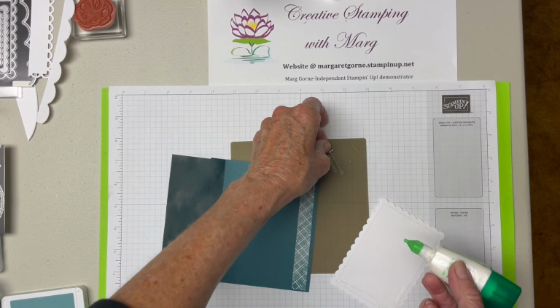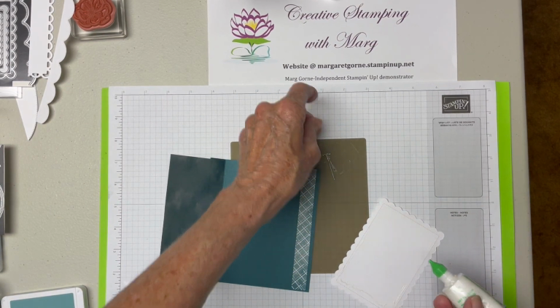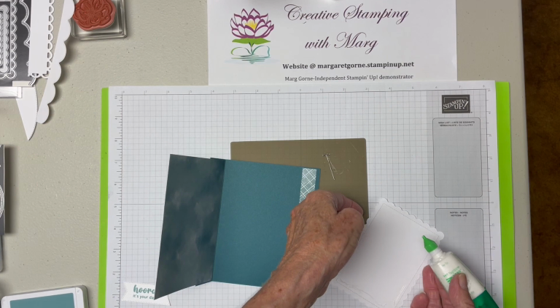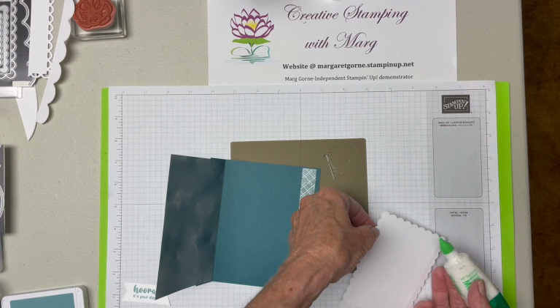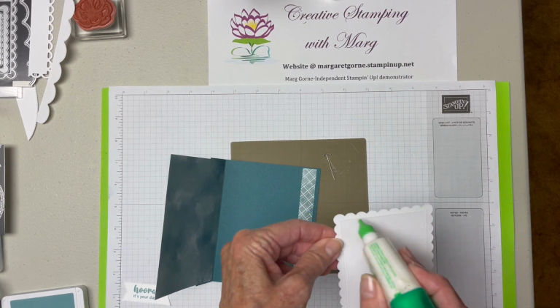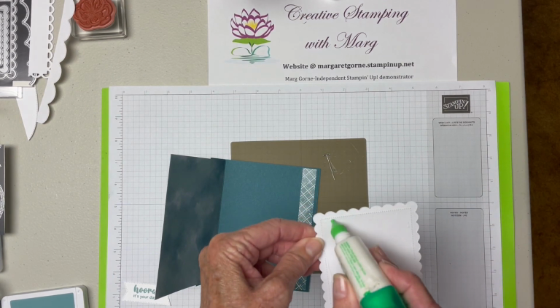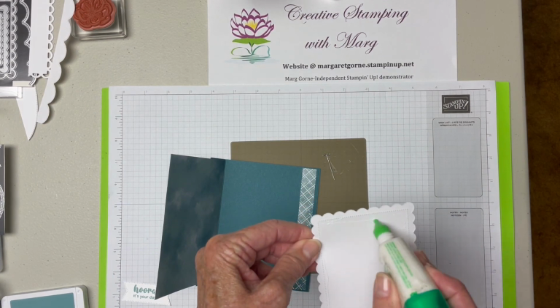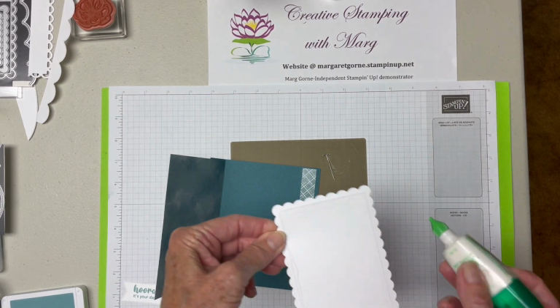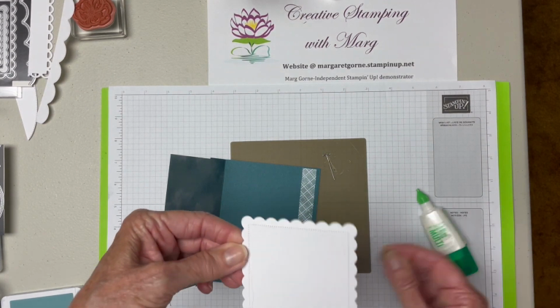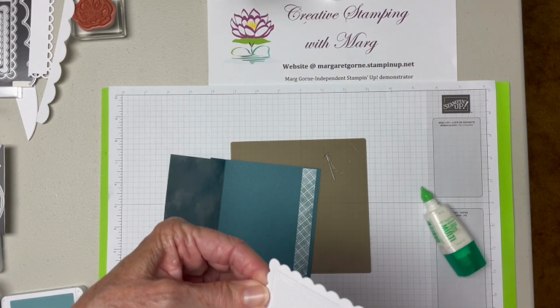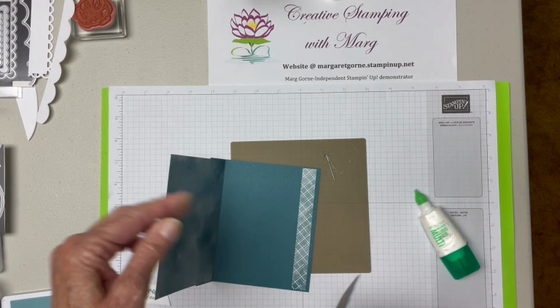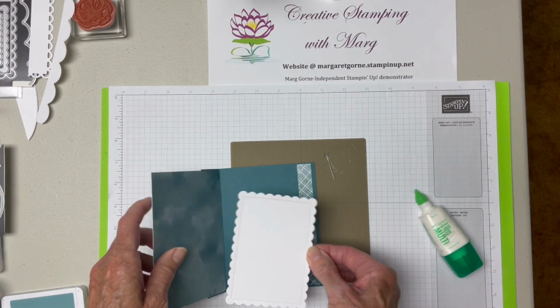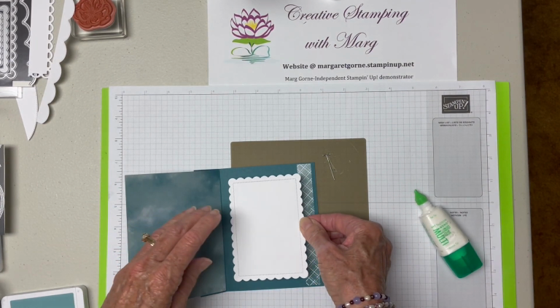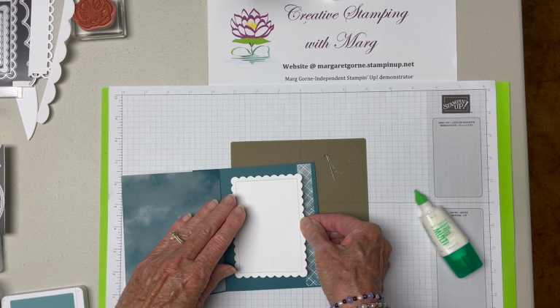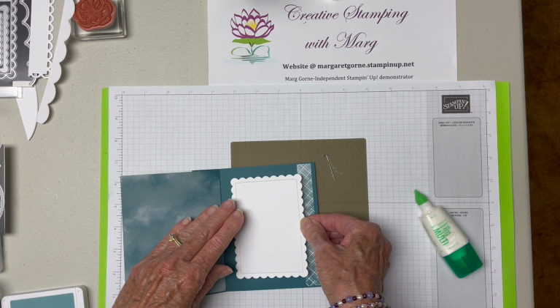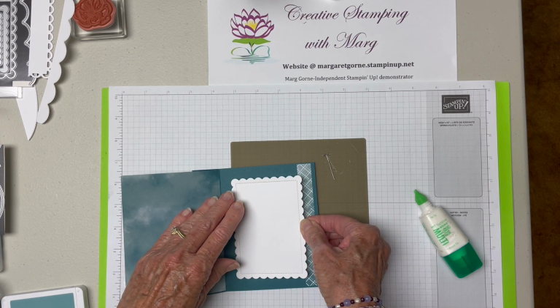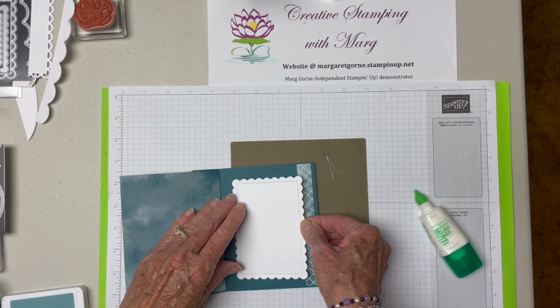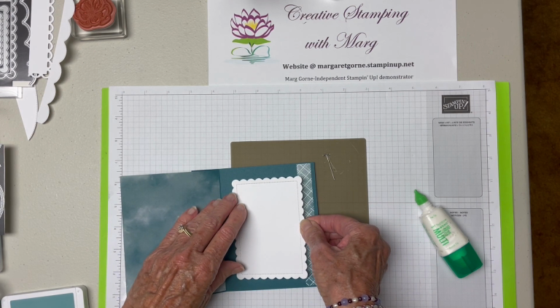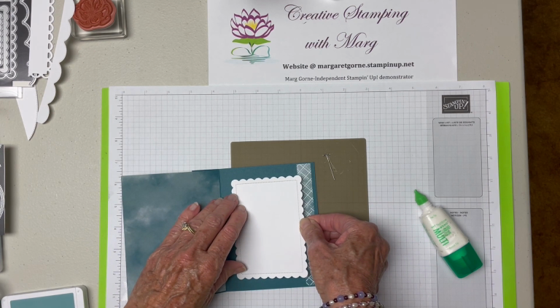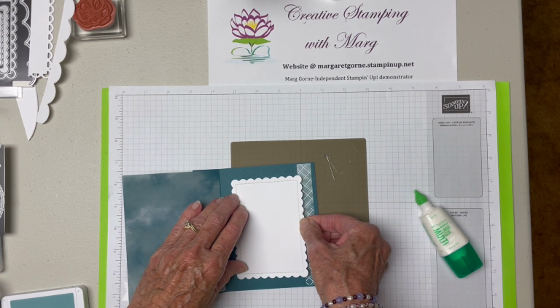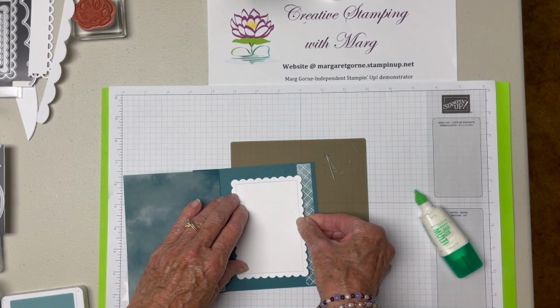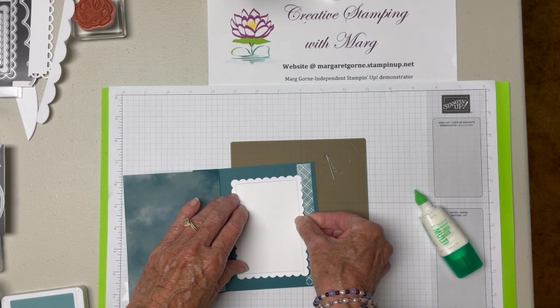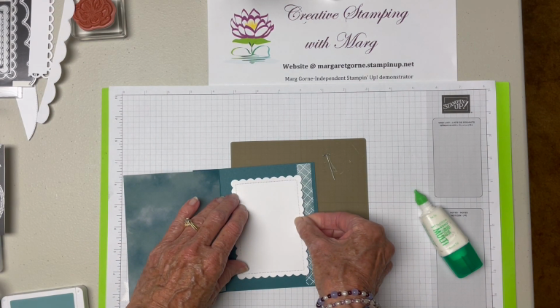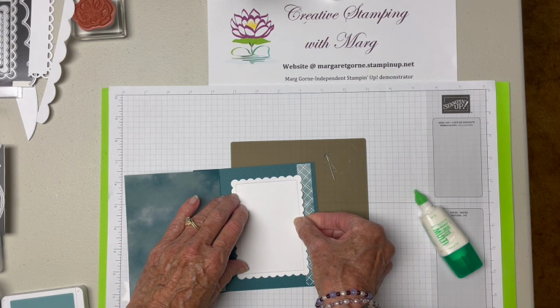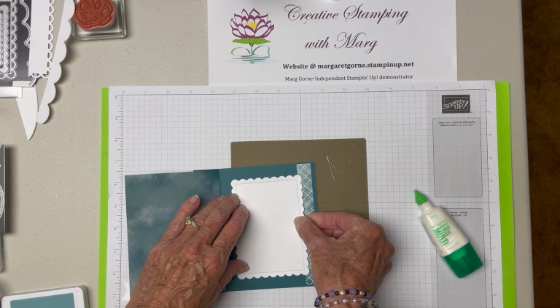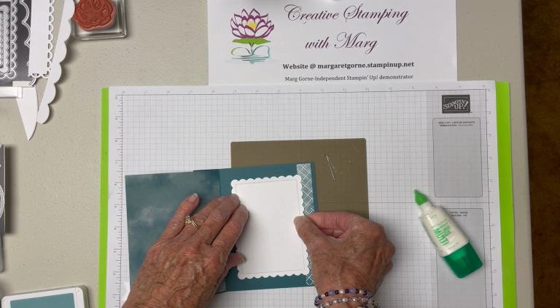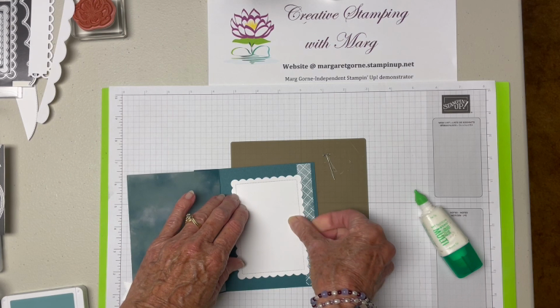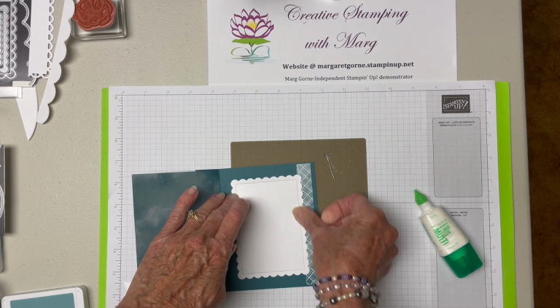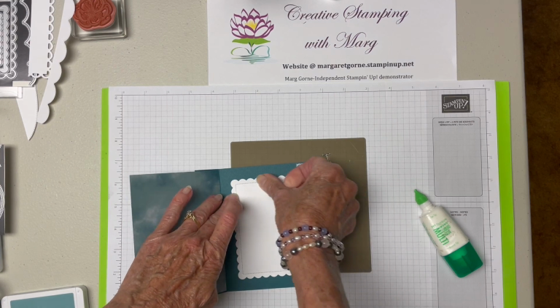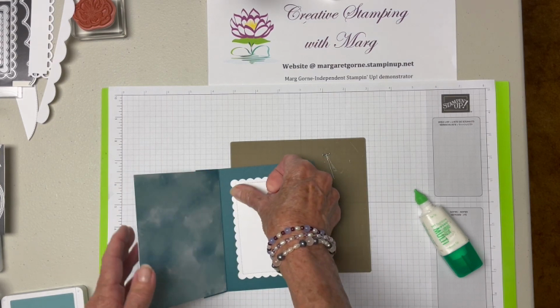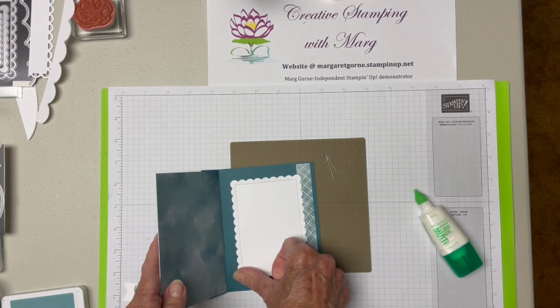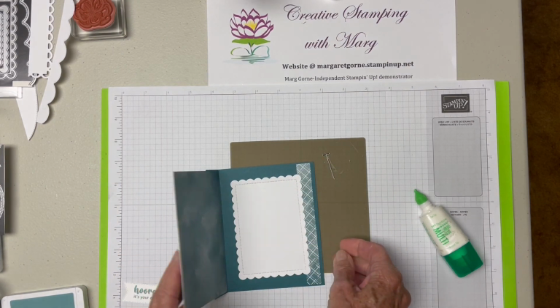Okay, I think we got it. And I'm just going to overlap the scallop onto here a little bit, just like that. So there's our card put together.